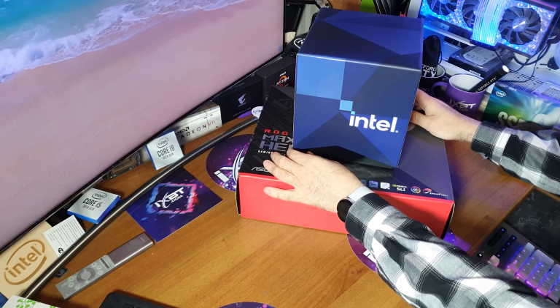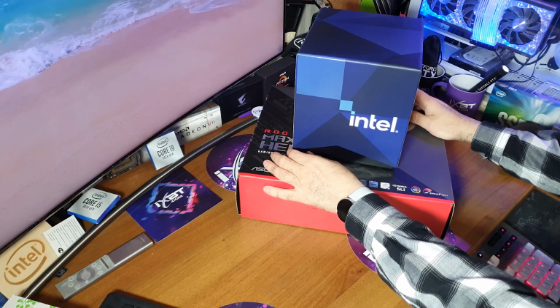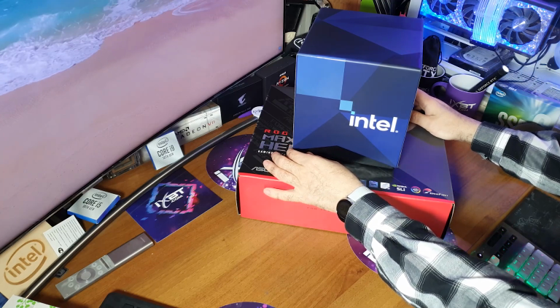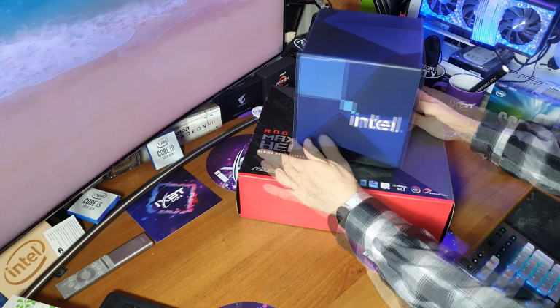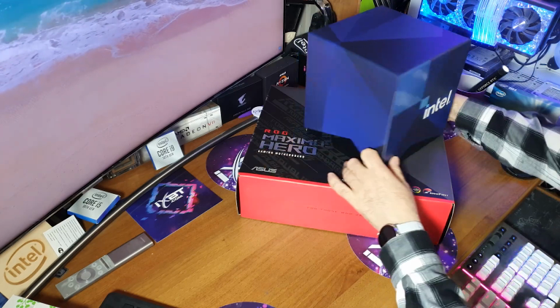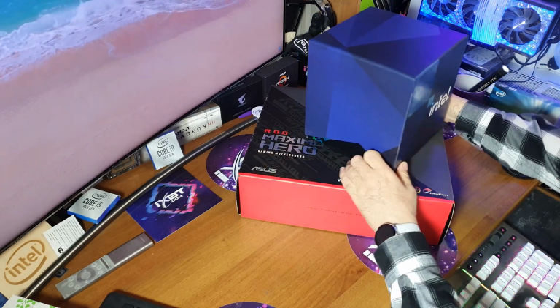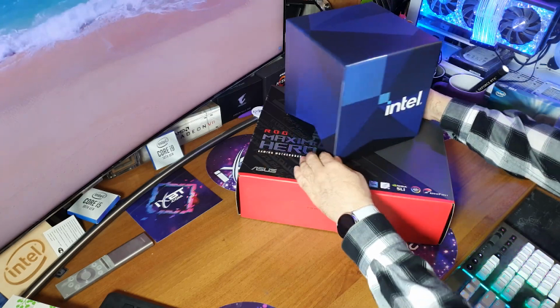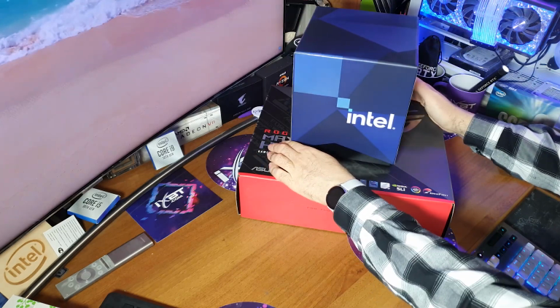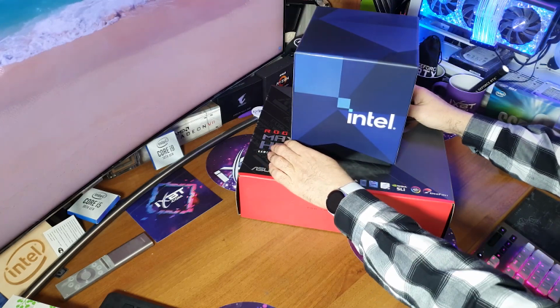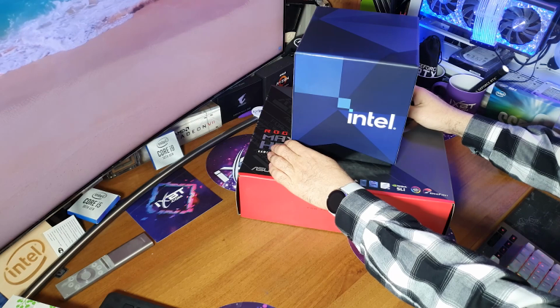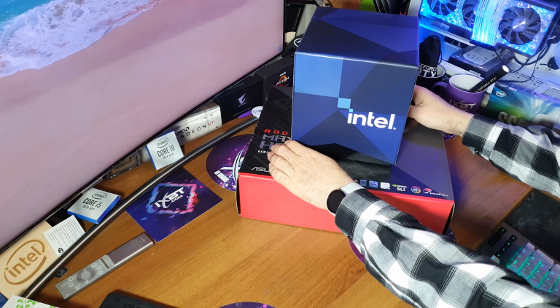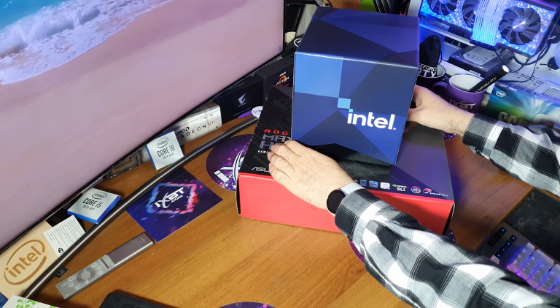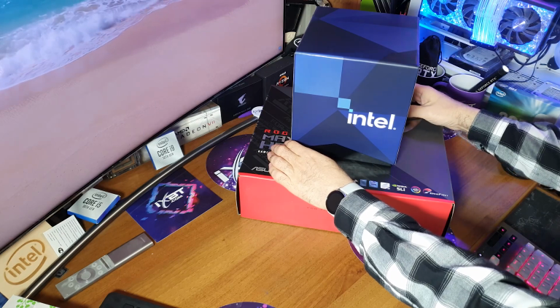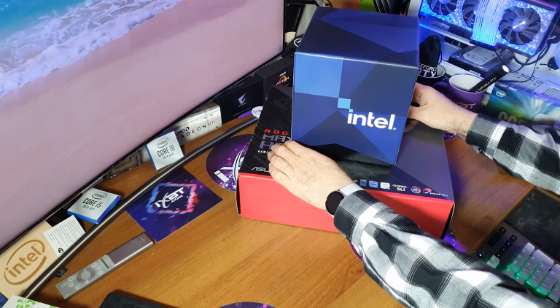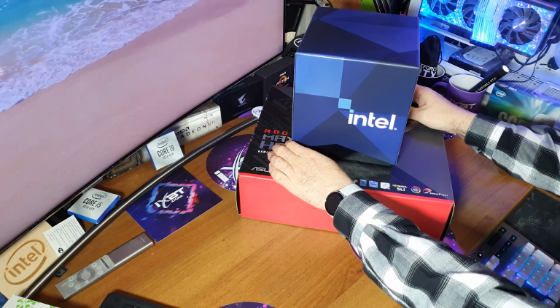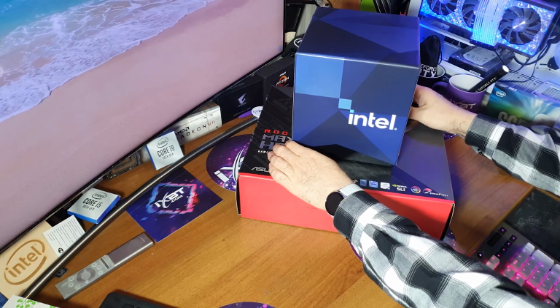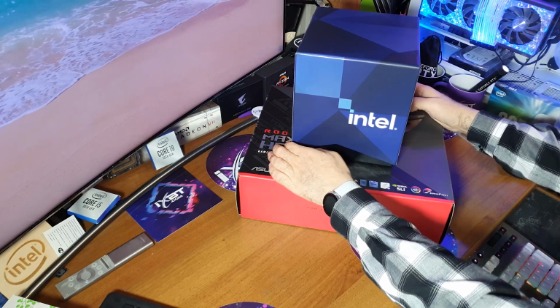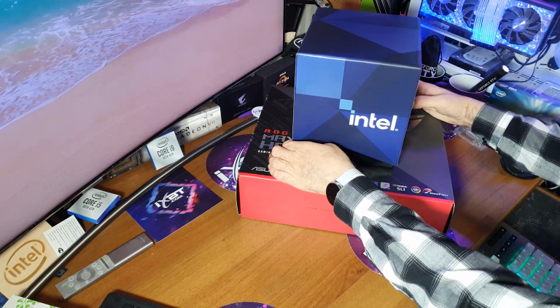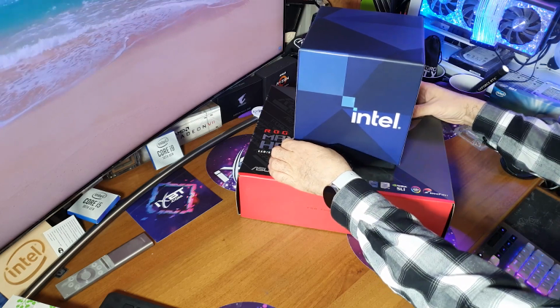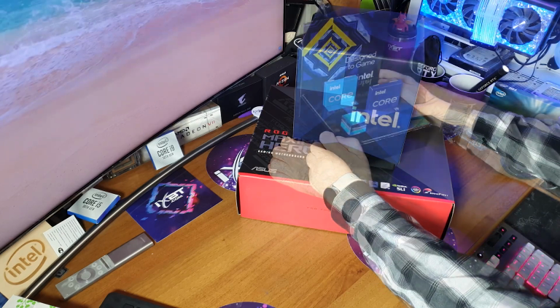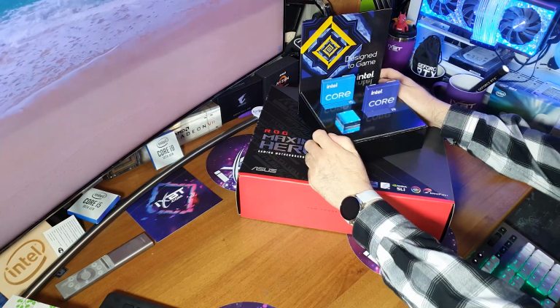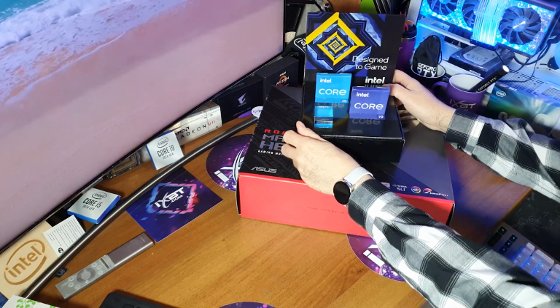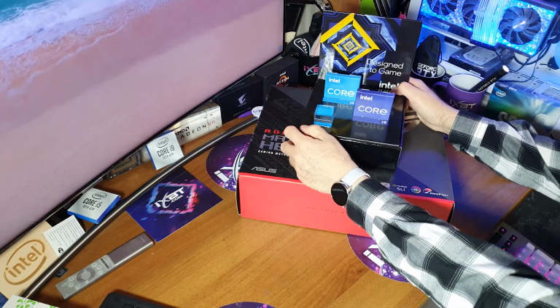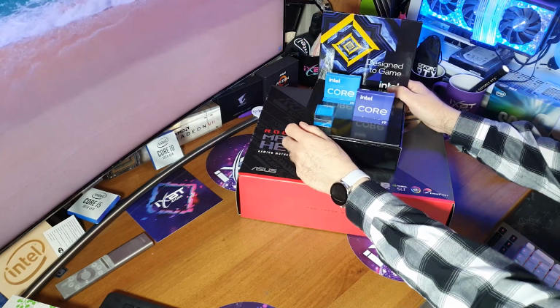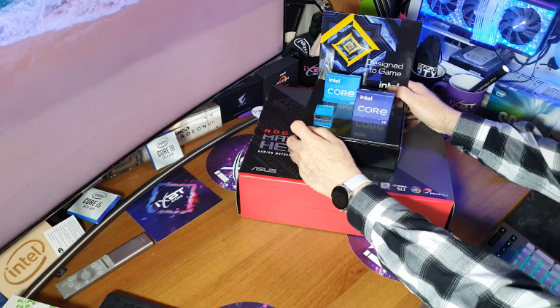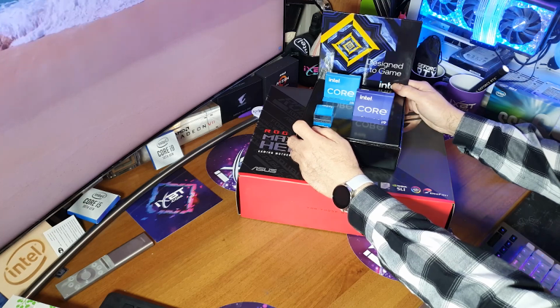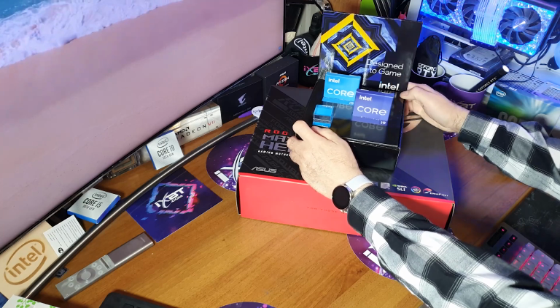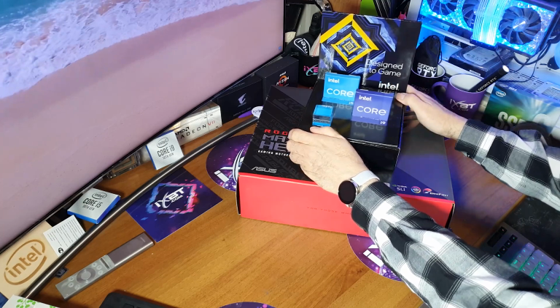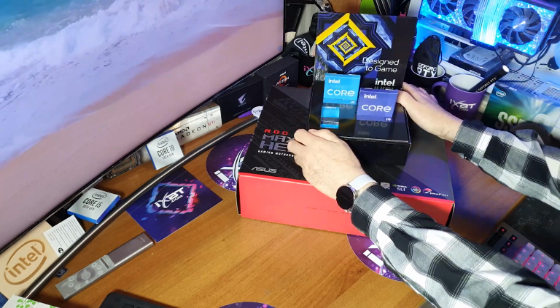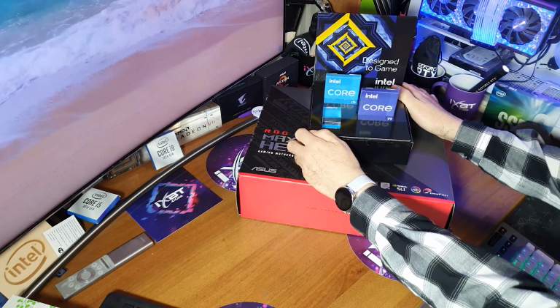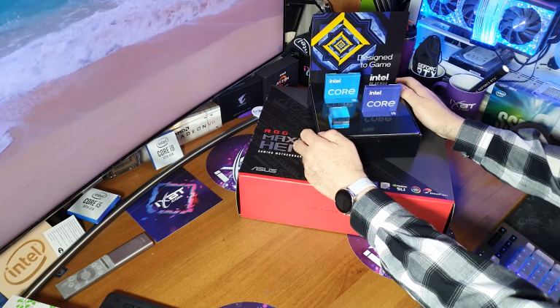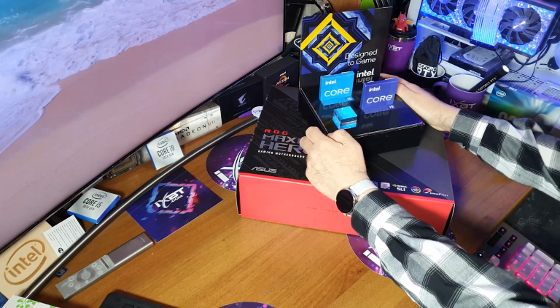Rocket Lake — почему именно так? Наверное, дизайнерам из Intel виднее. Я лично ожидал что-нибудь посимпатичнее.